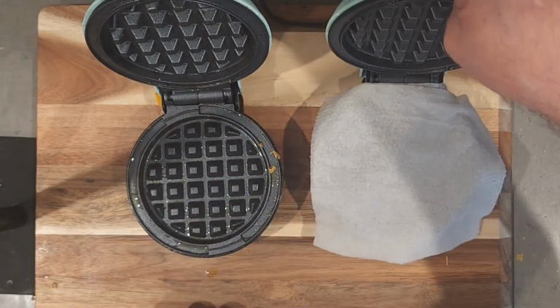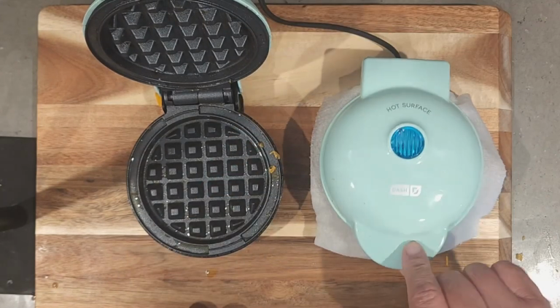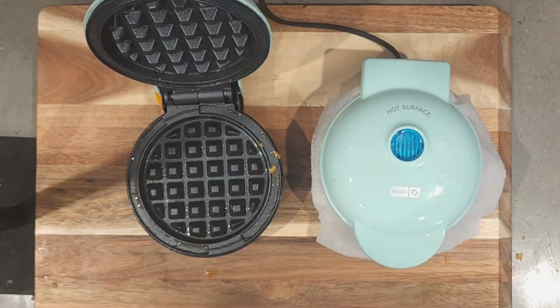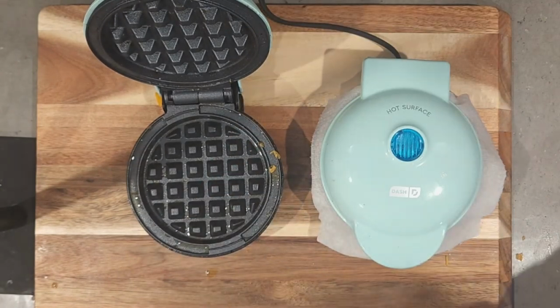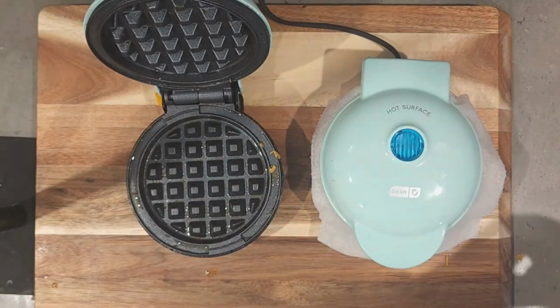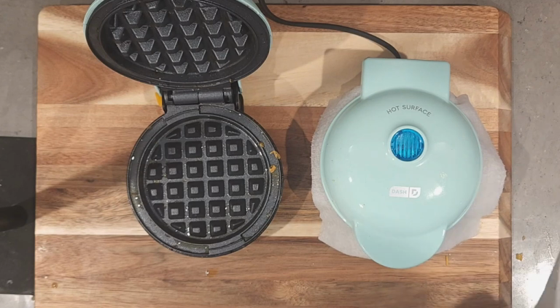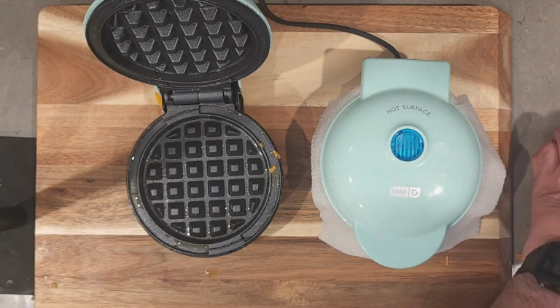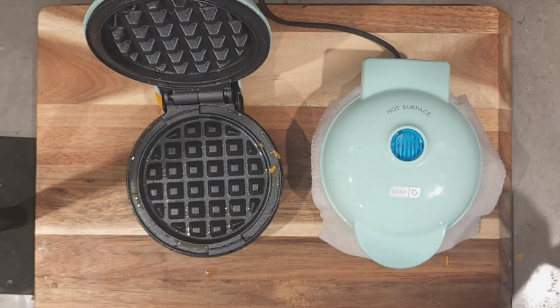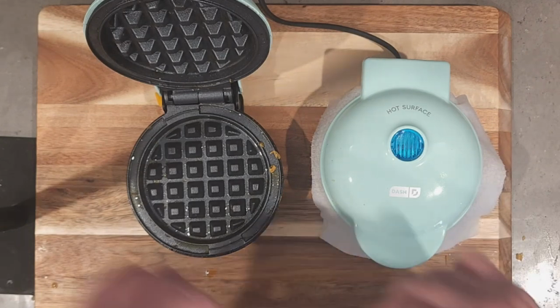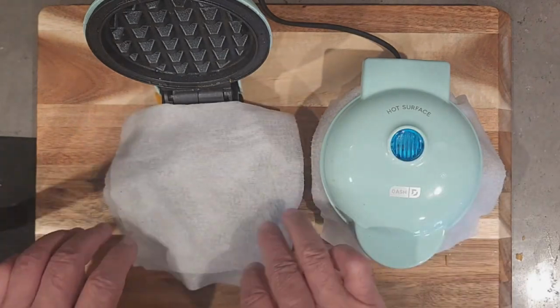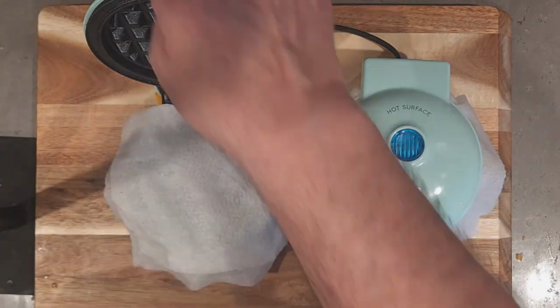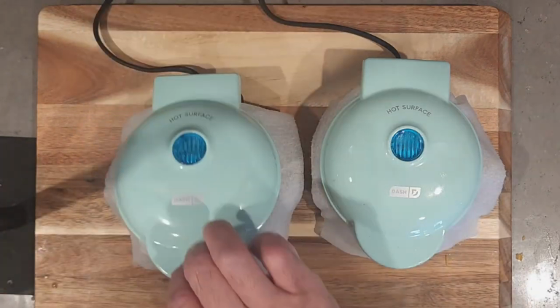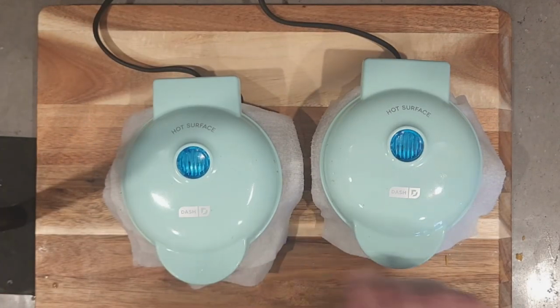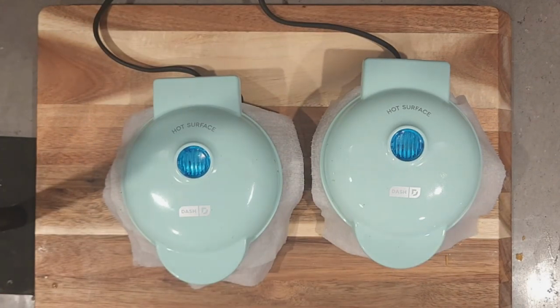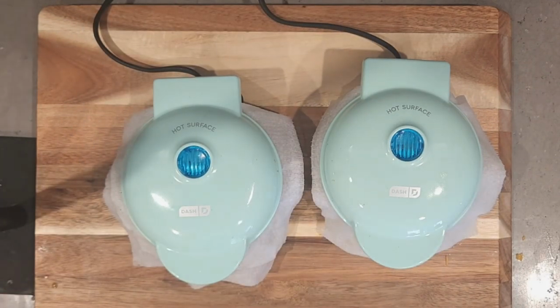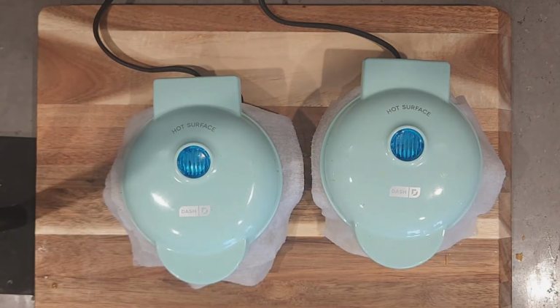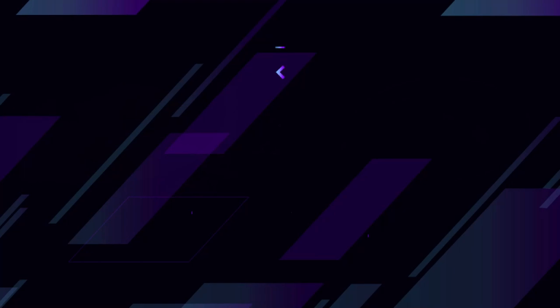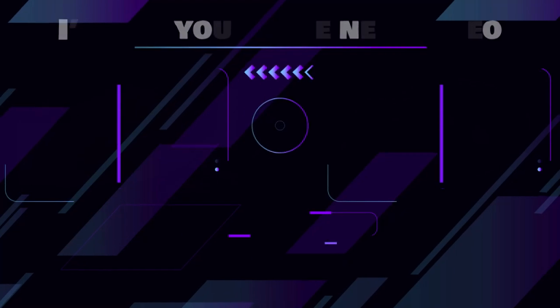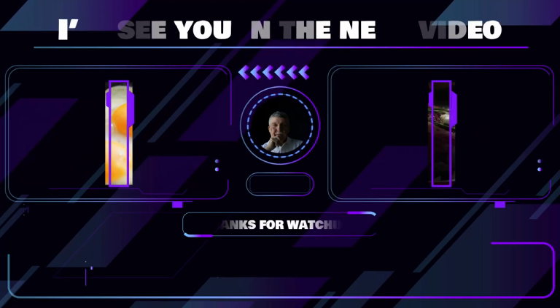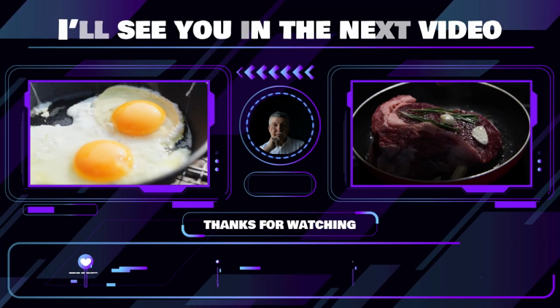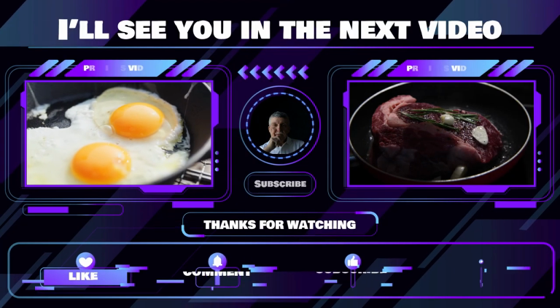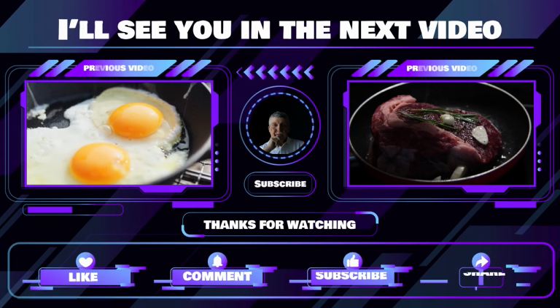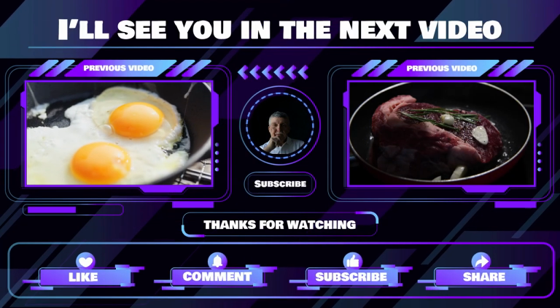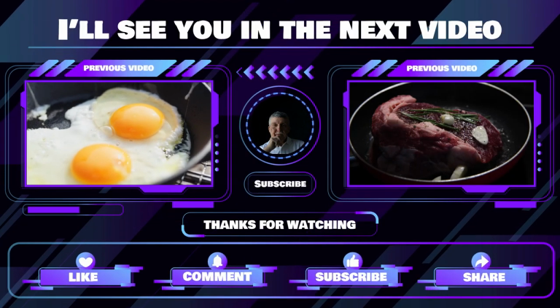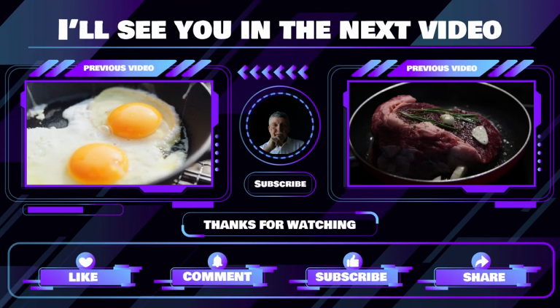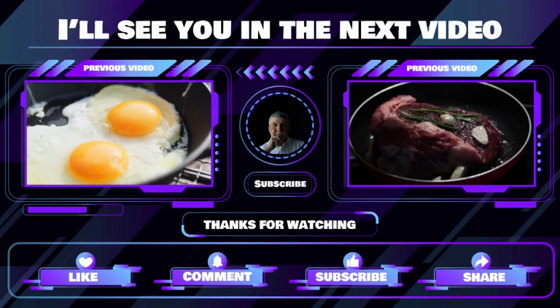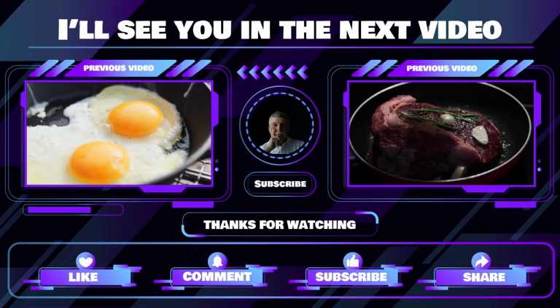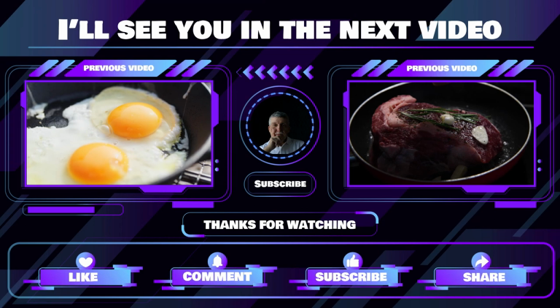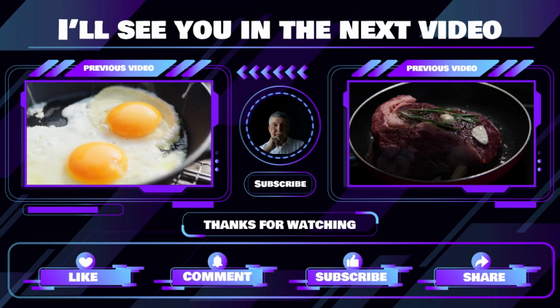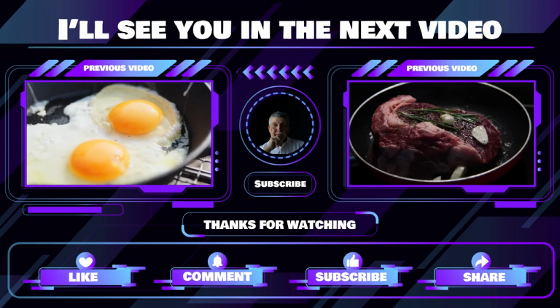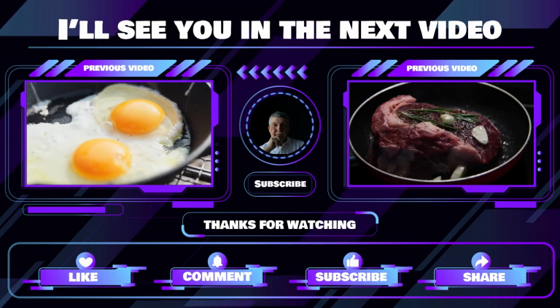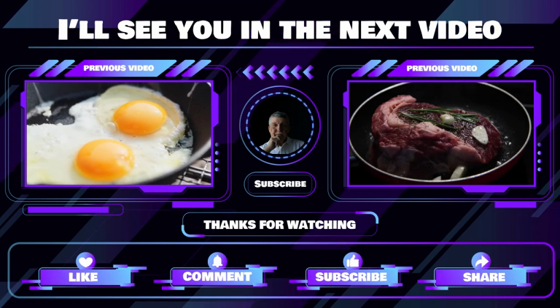I ended up making meatloaf today and used these for a meatloaf sandwich, and they're also good just to snack on. Don't forget to like, comment, share, and subscribe. Have a great day guys!